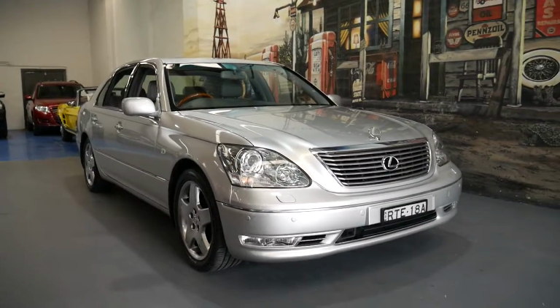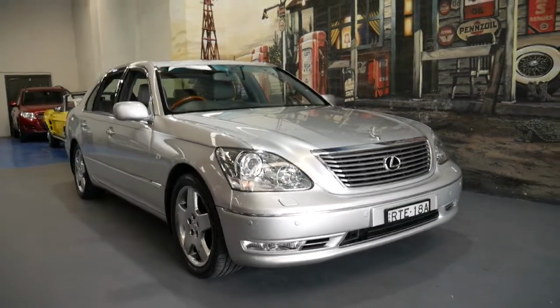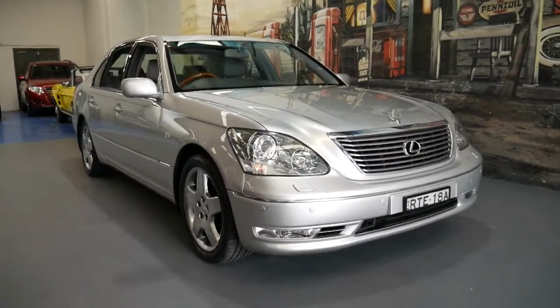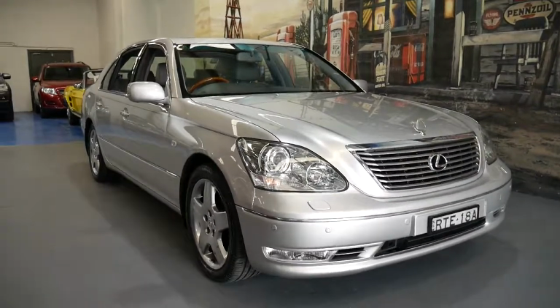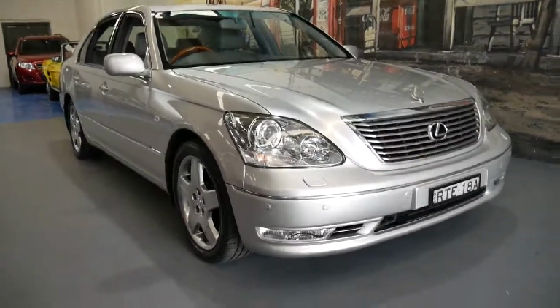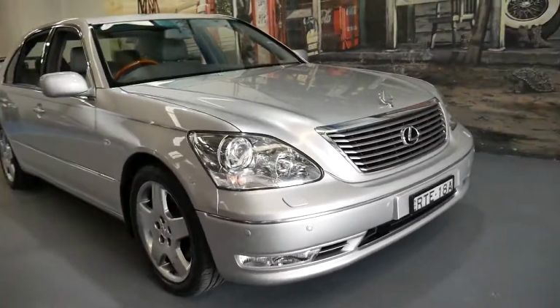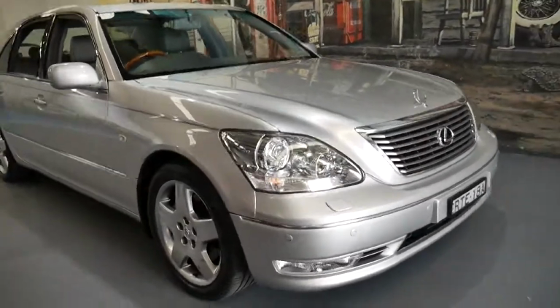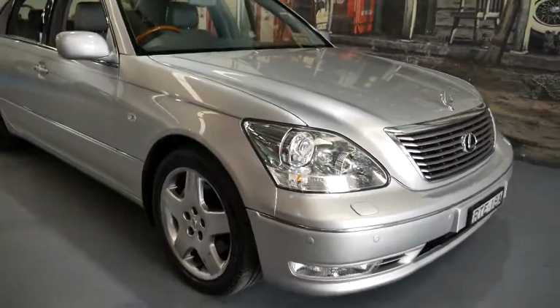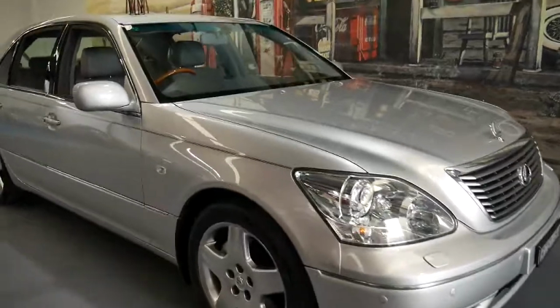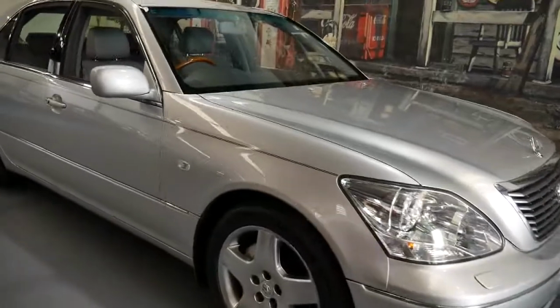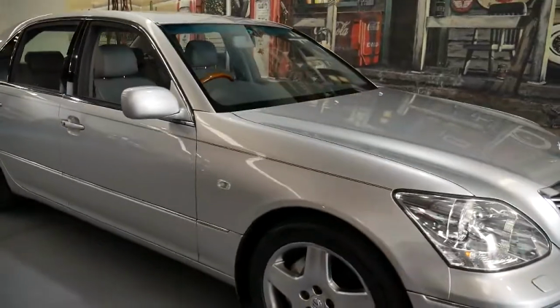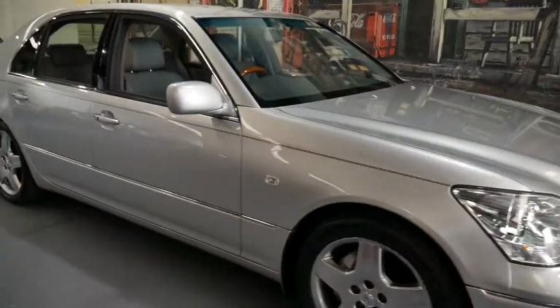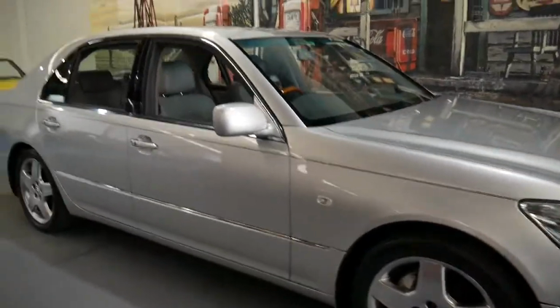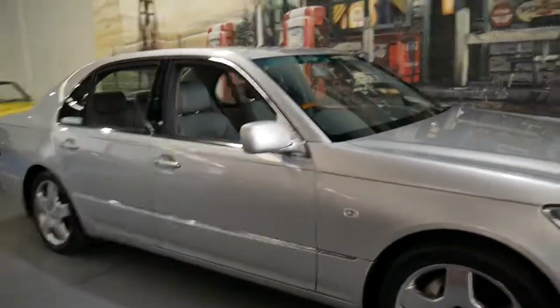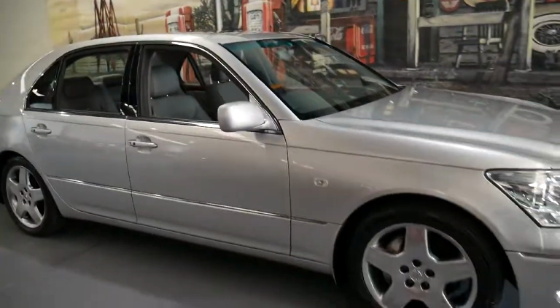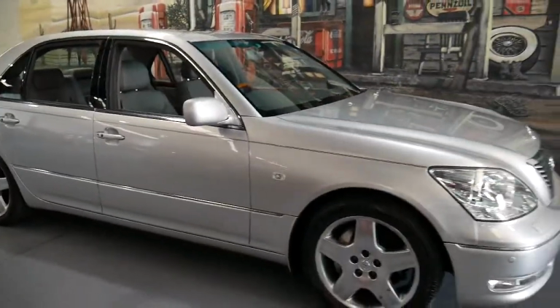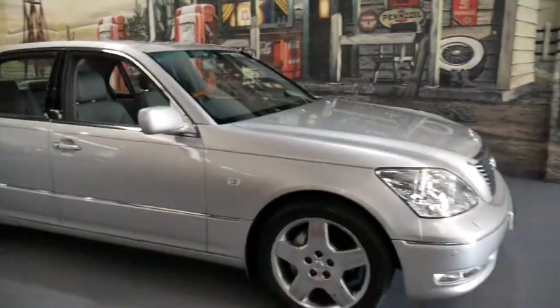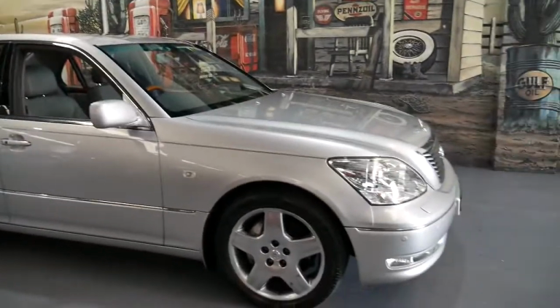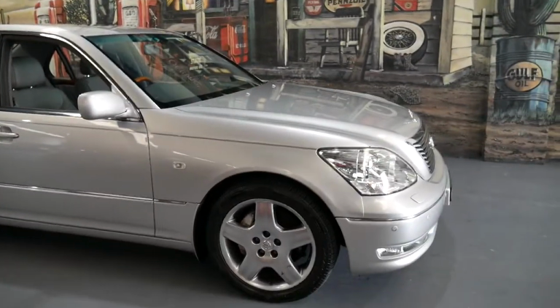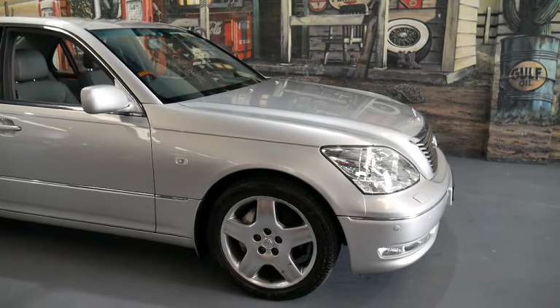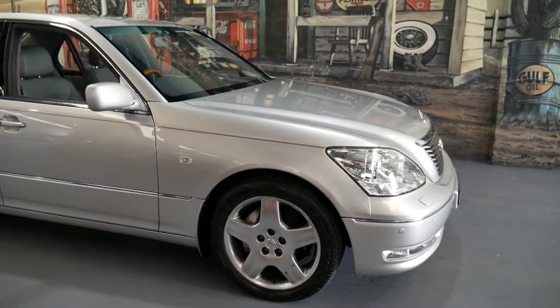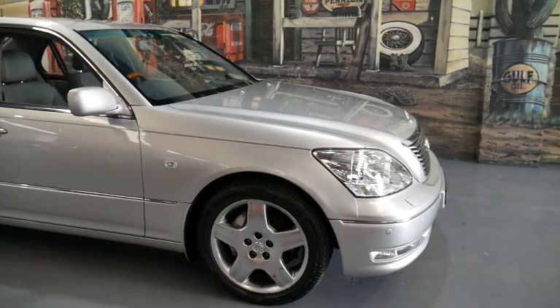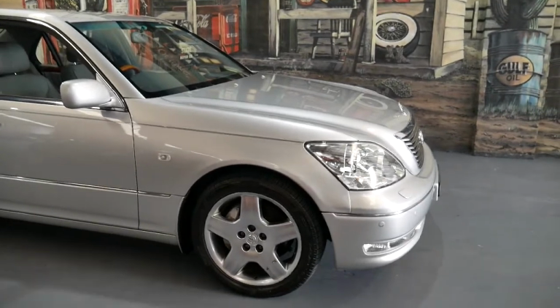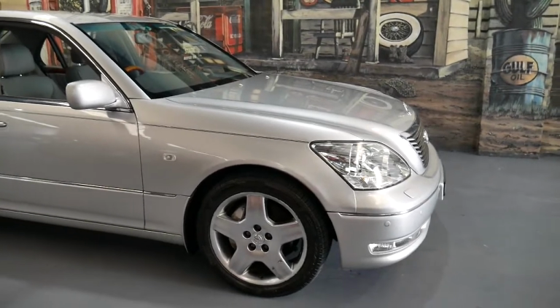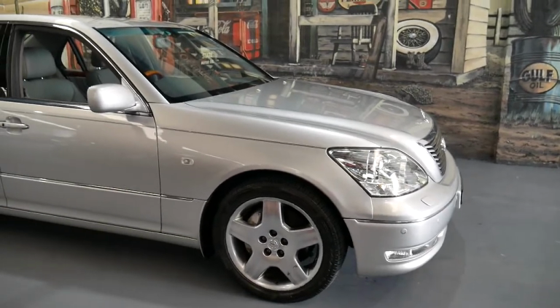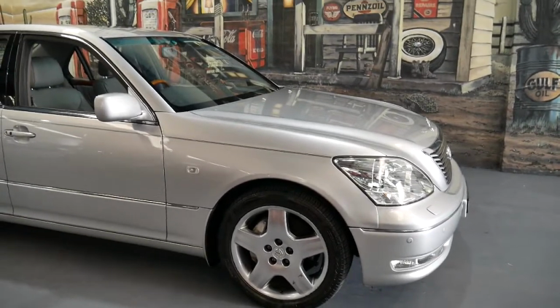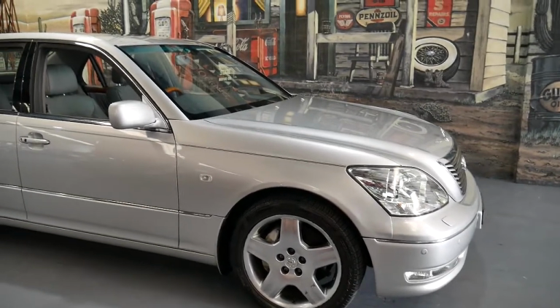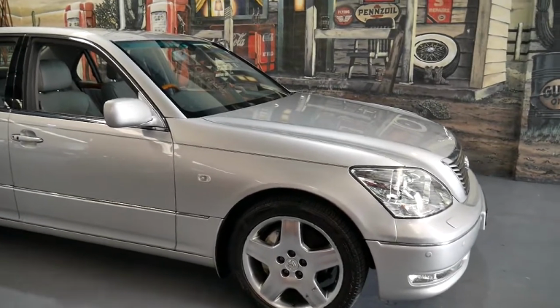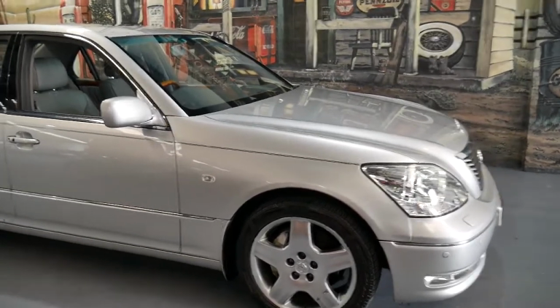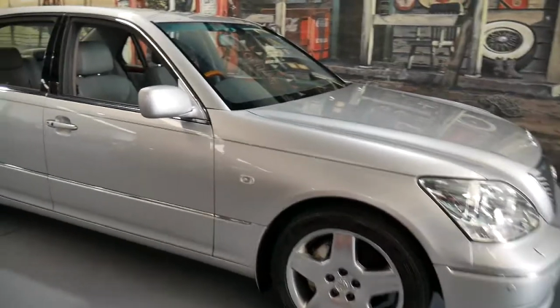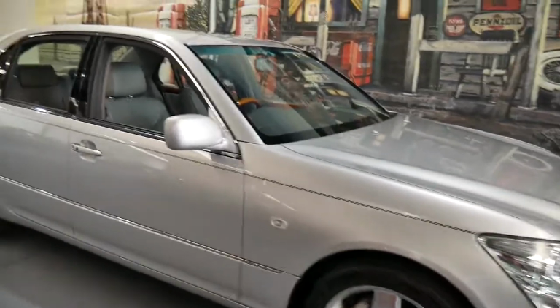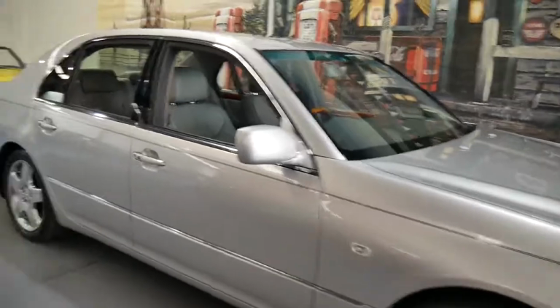Welcome to the Old Time Centre. My name is Philip and I'm going to tell you about this absolutely beautiful 2004 Lexus LS430.